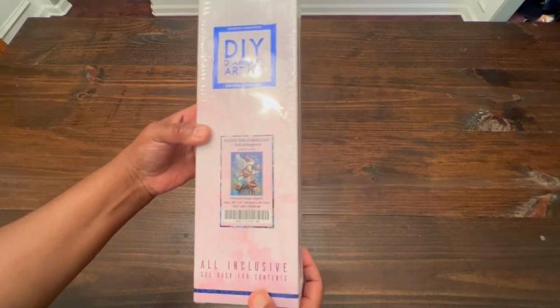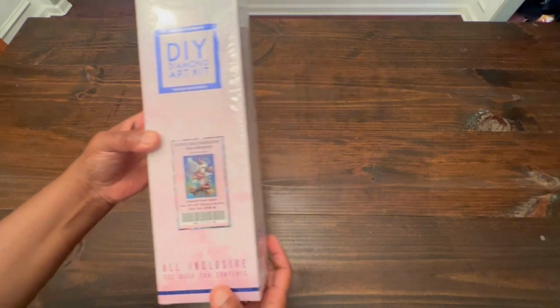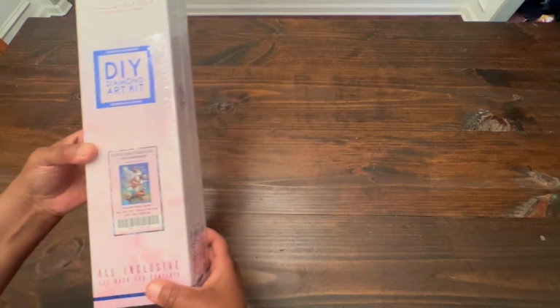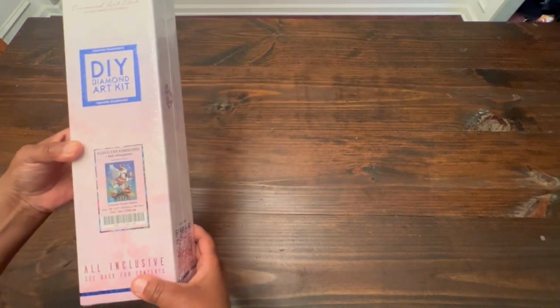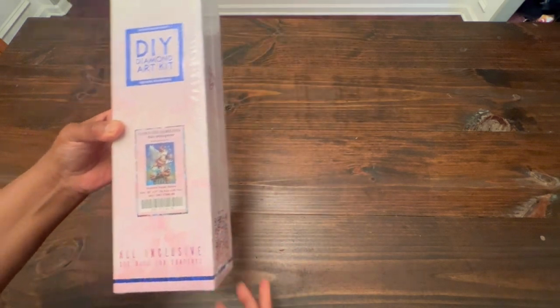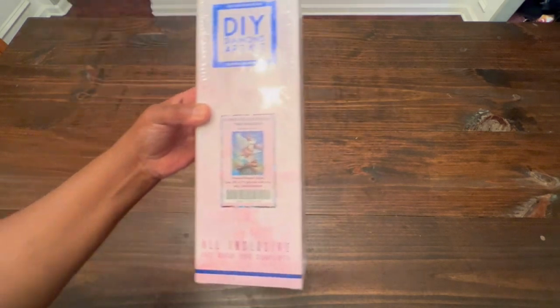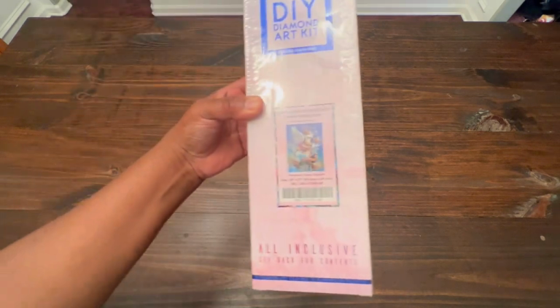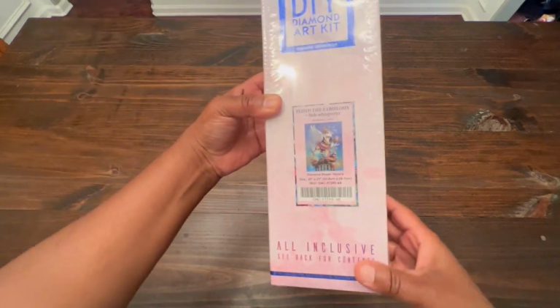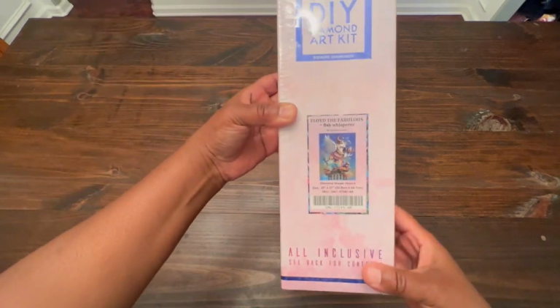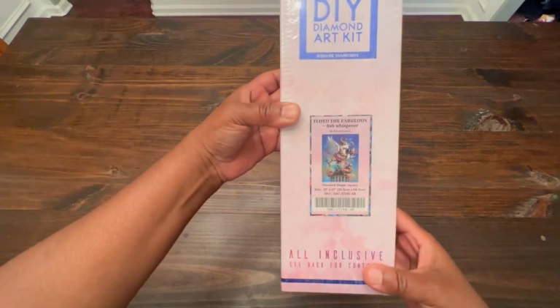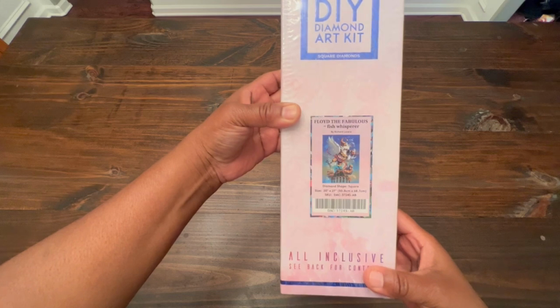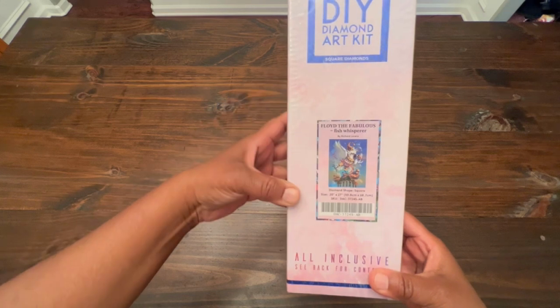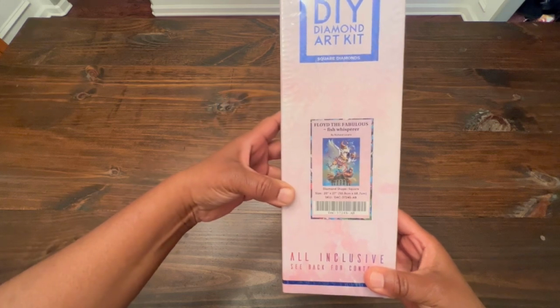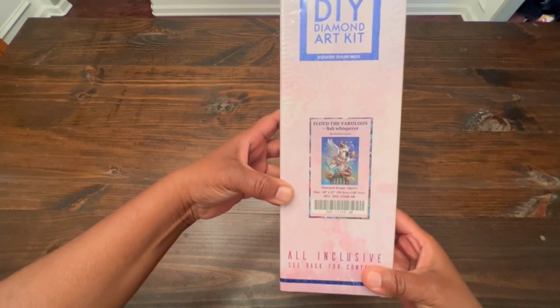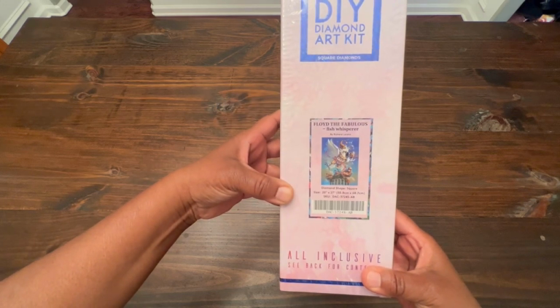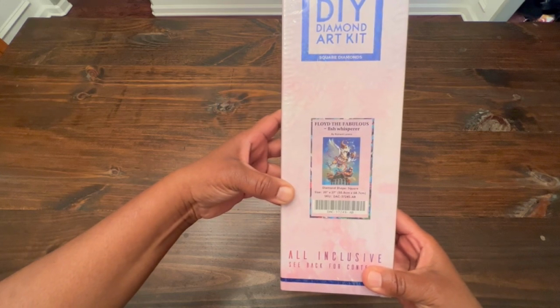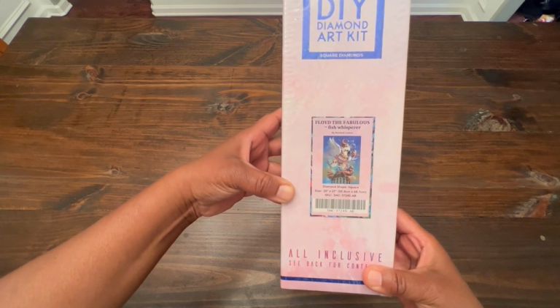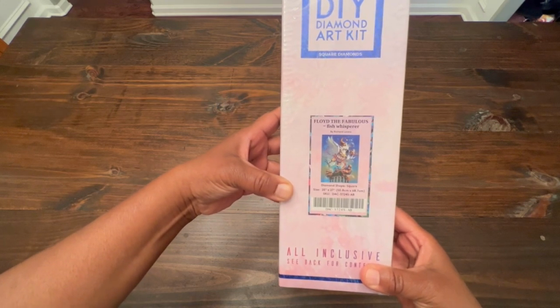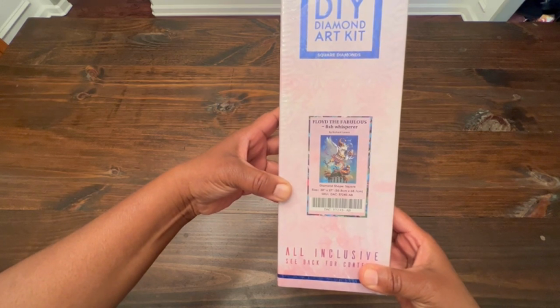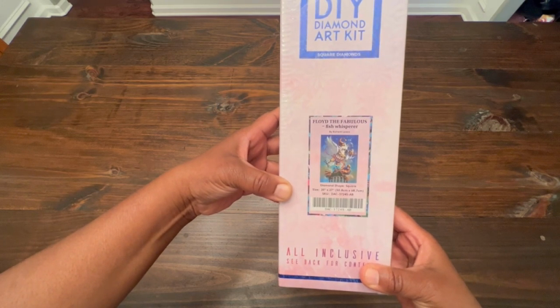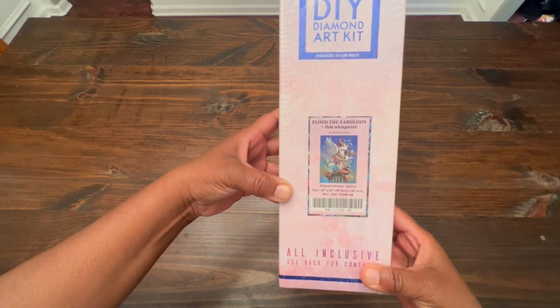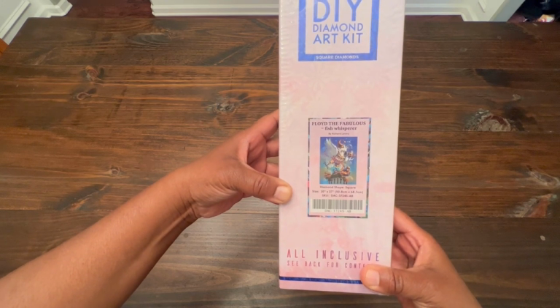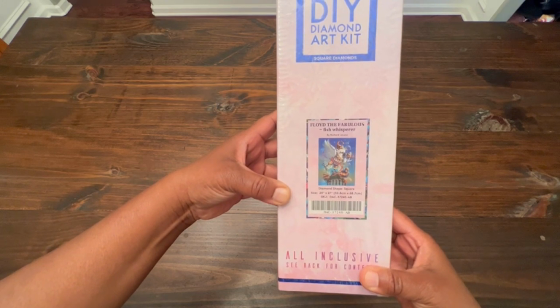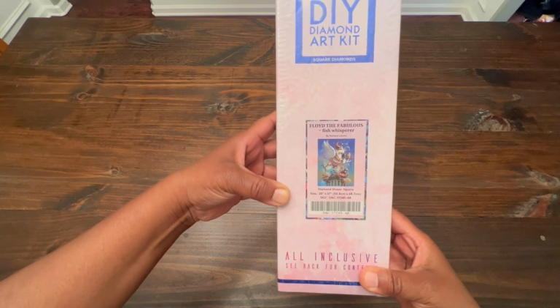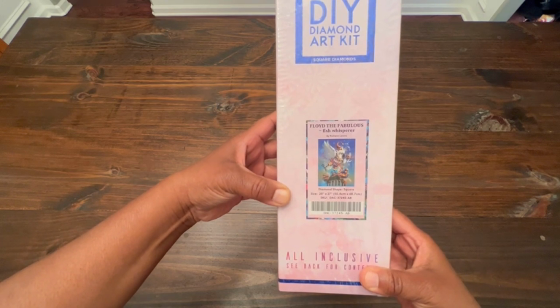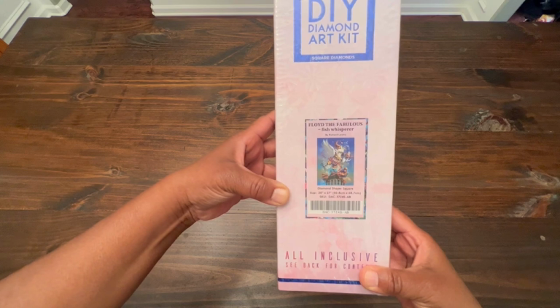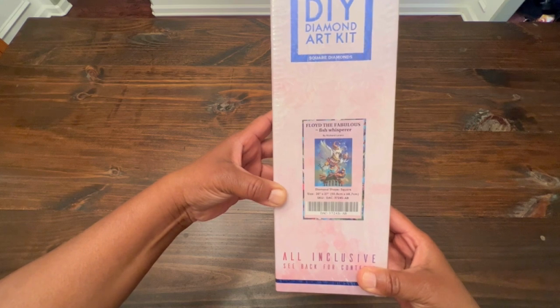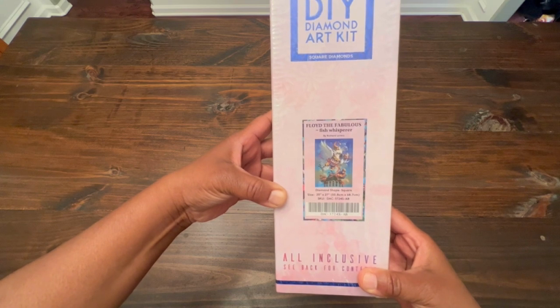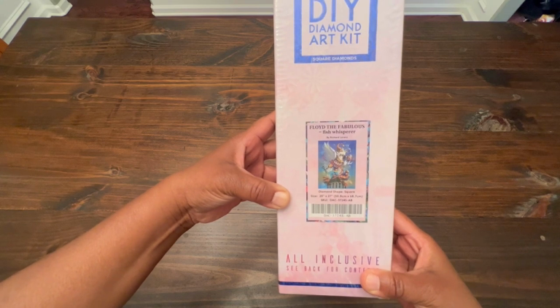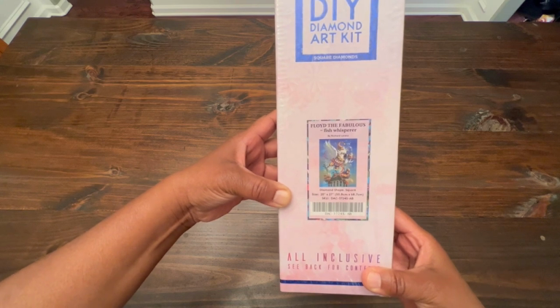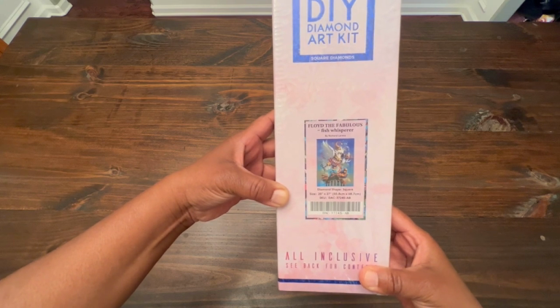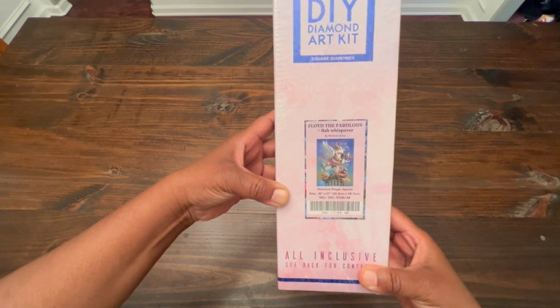It is a square diamond painting. It is 20 inches by 27 inches, or 50.8 centimeters by 68.7 centimeters.